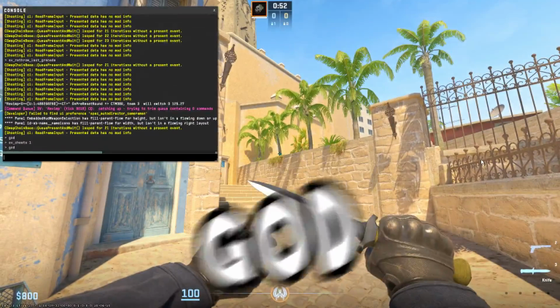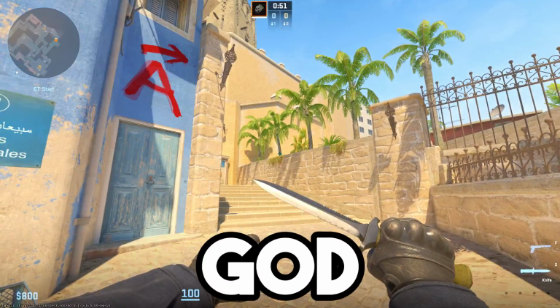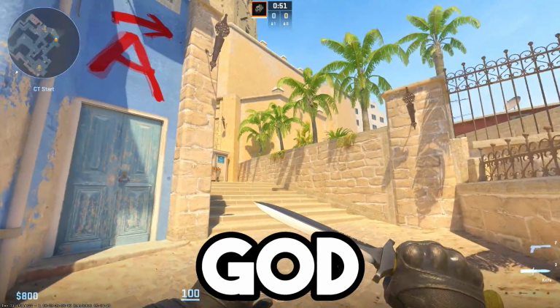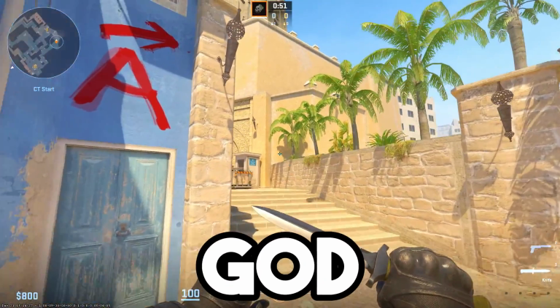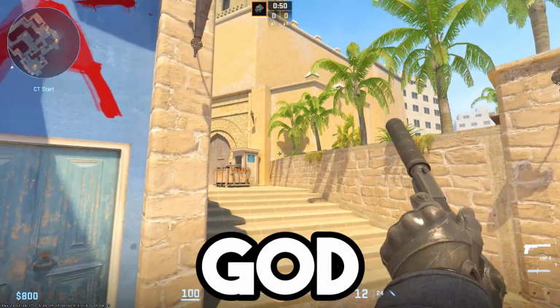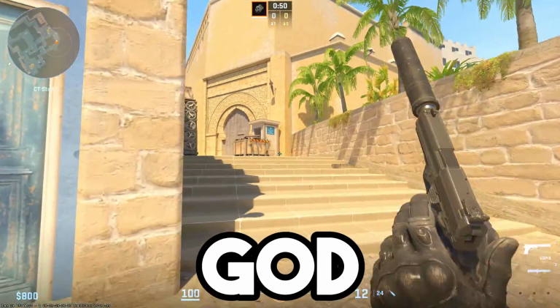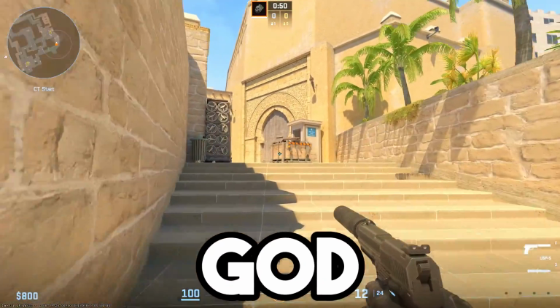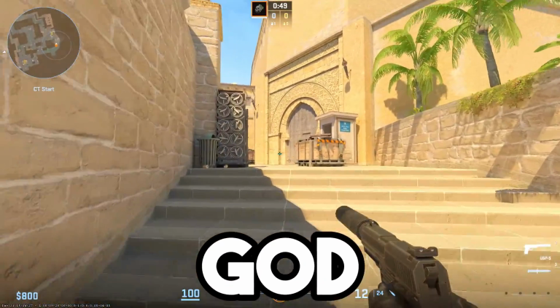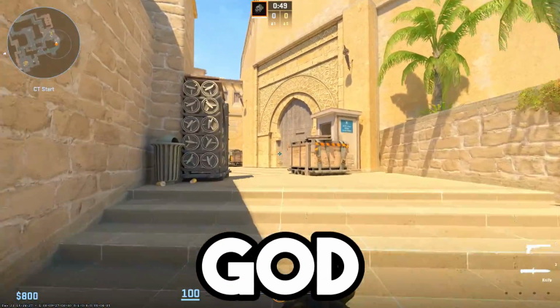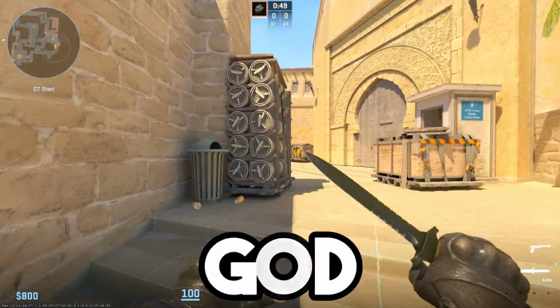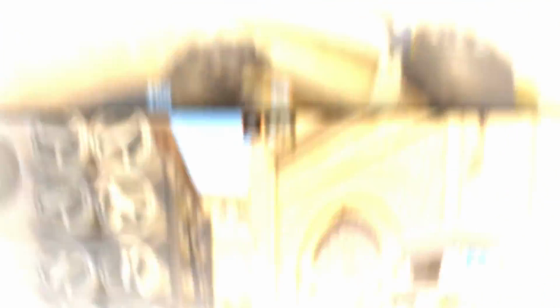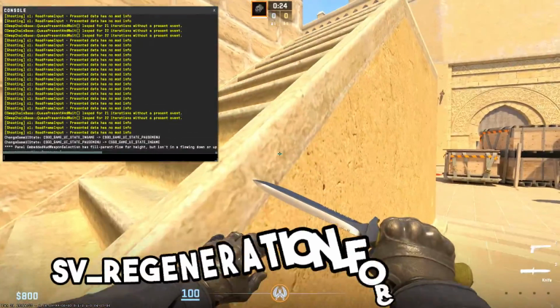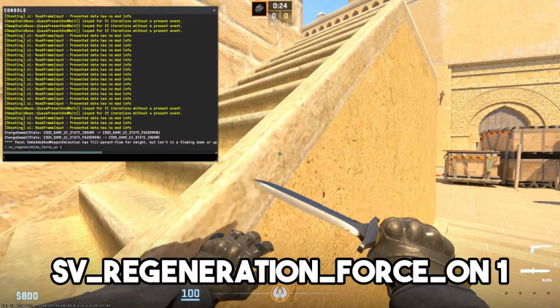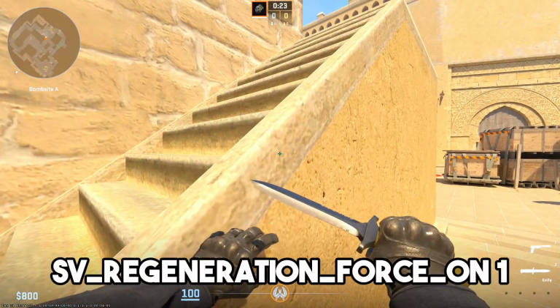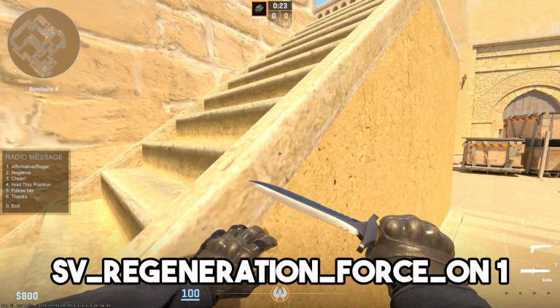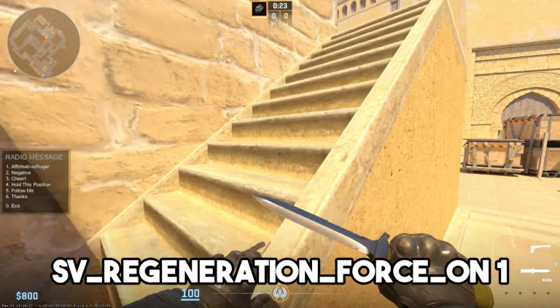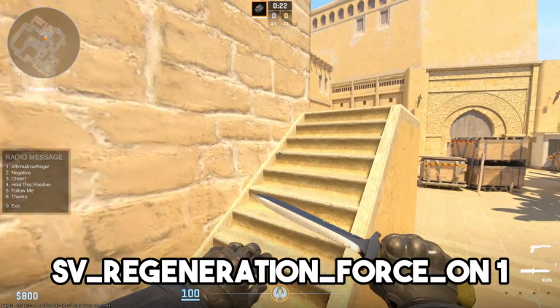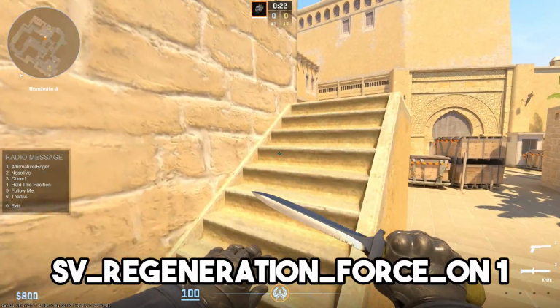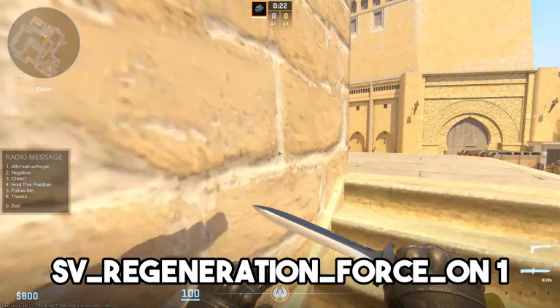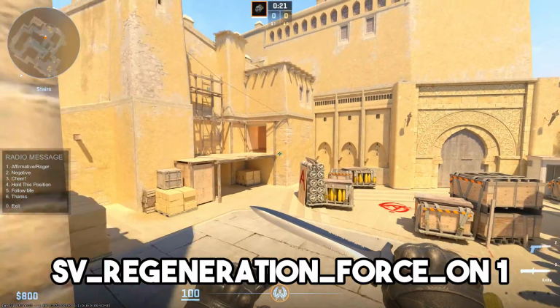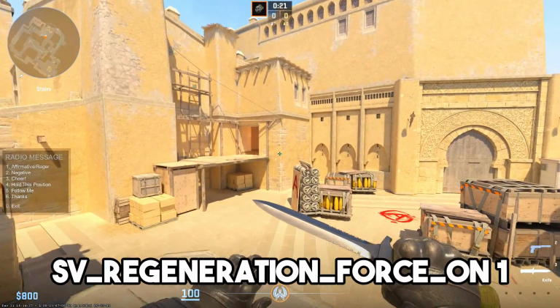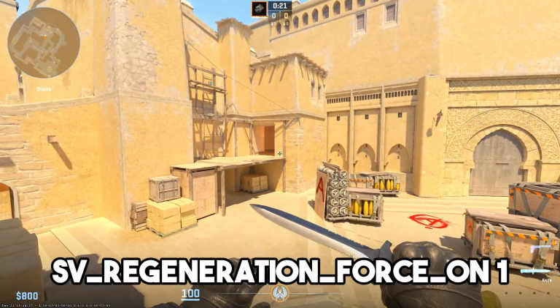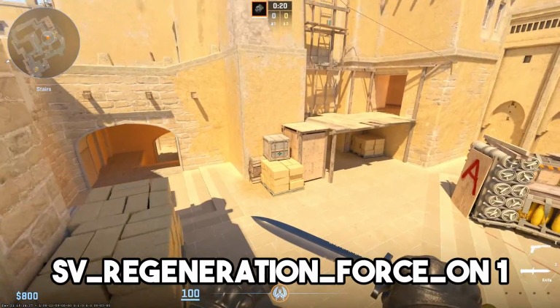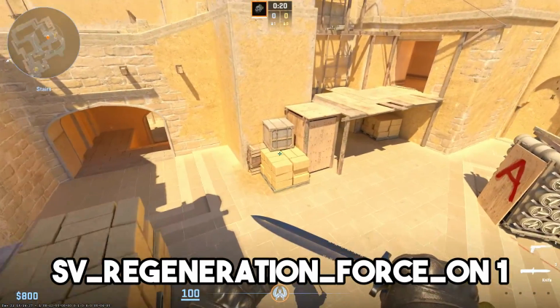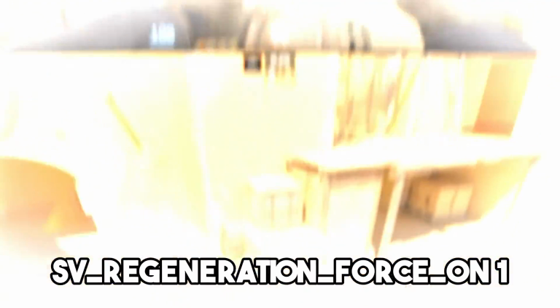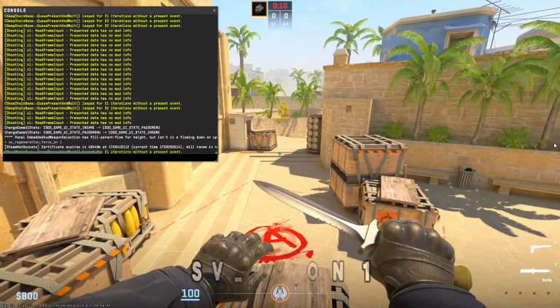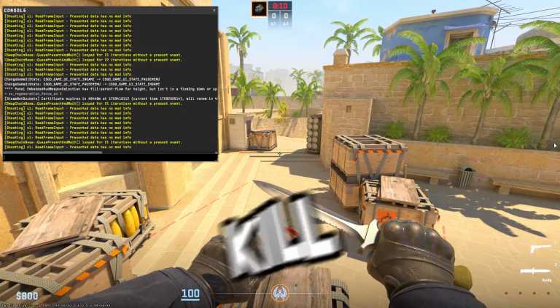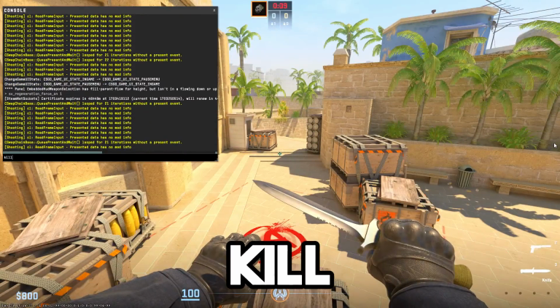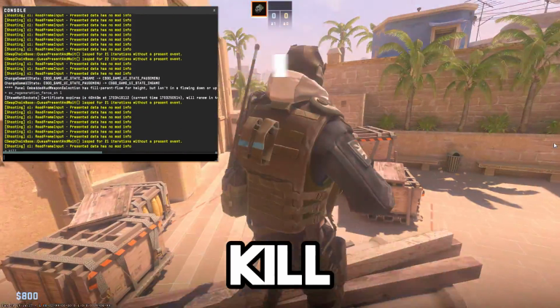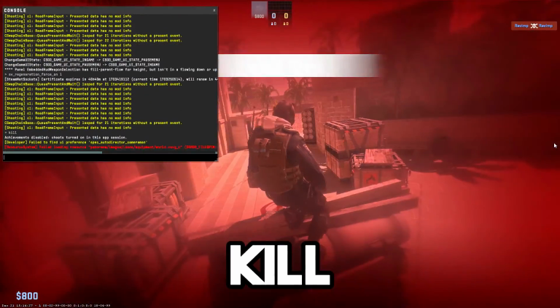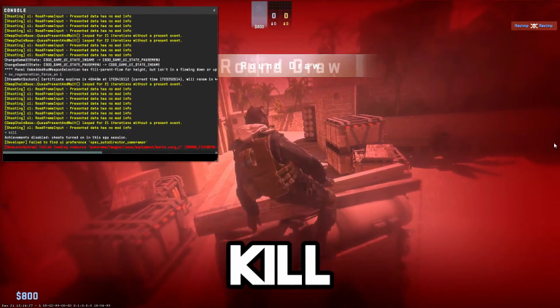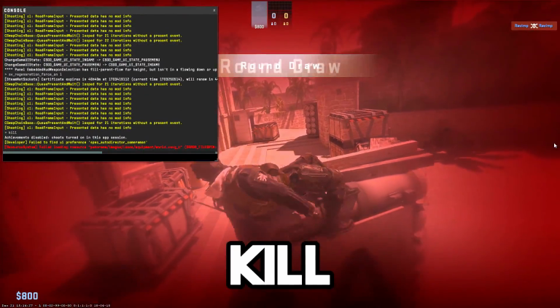god enables god mode so you take no damage from any source. sv_regeneration_force_on 1 instantly regenerates the health you've lost. kill instantly kills your character and respawns you.